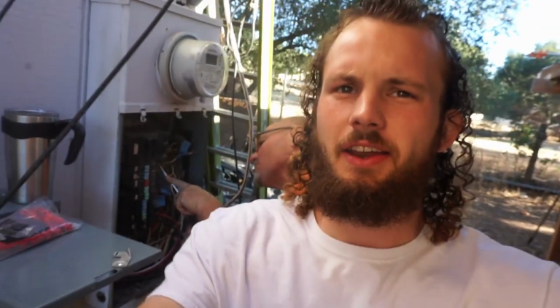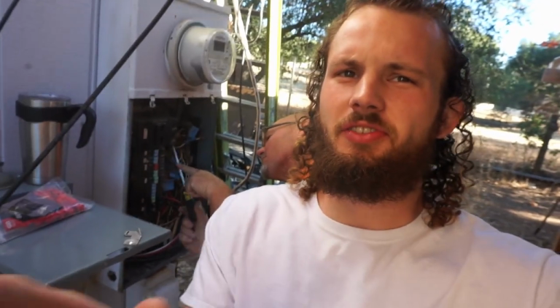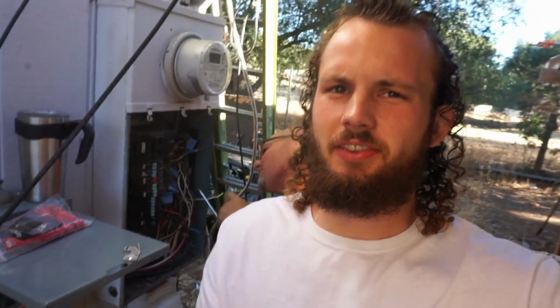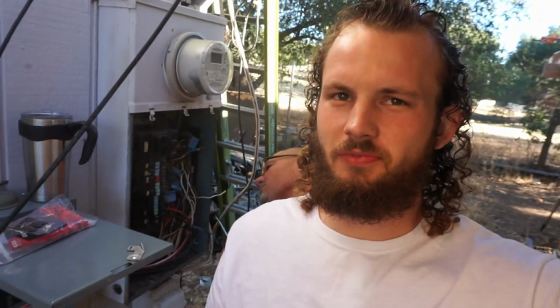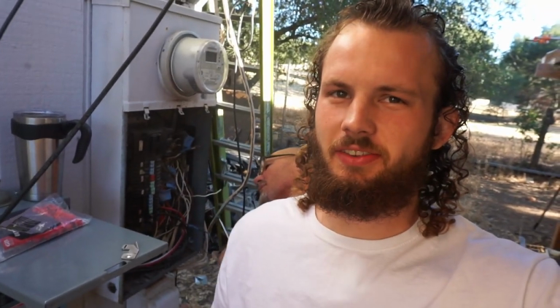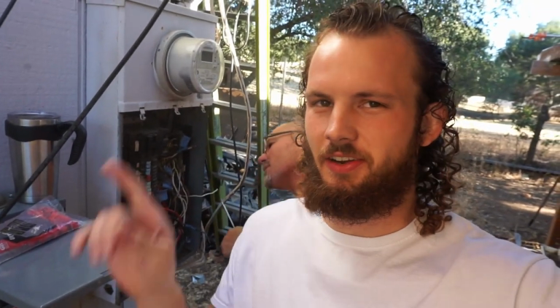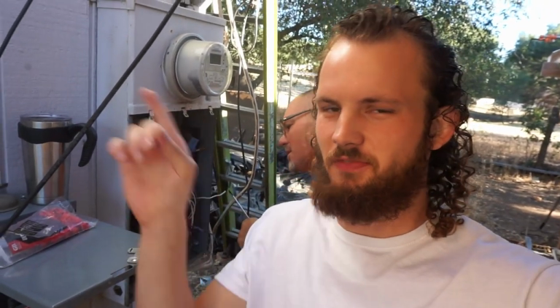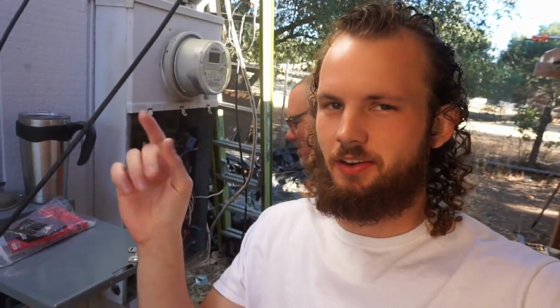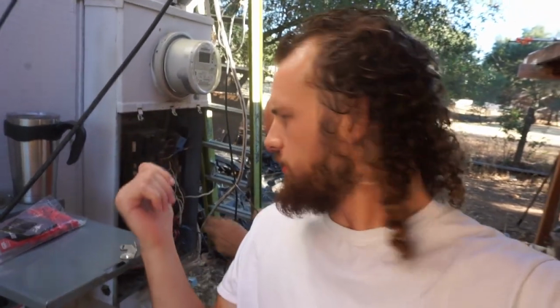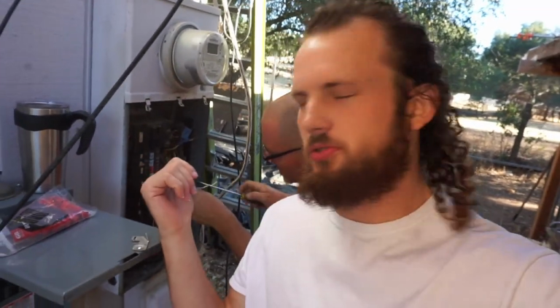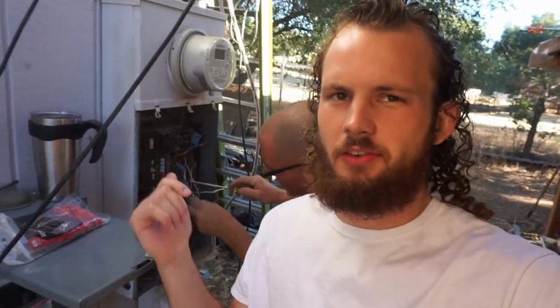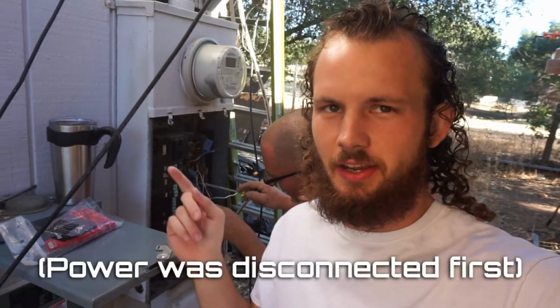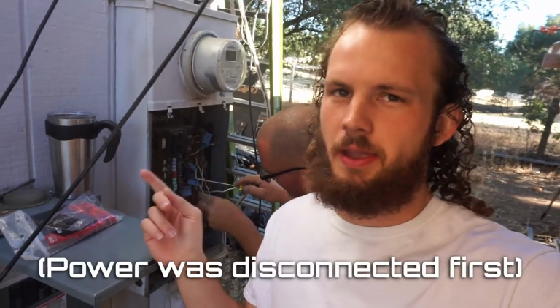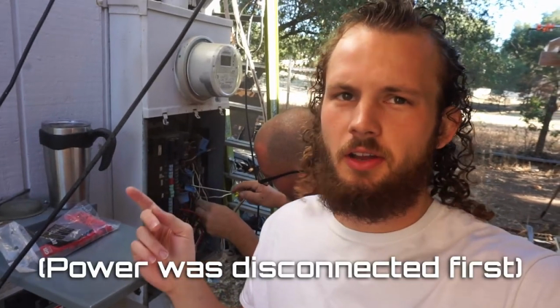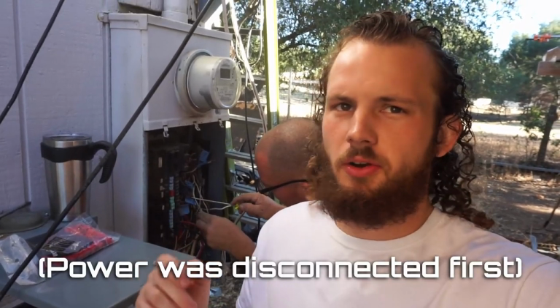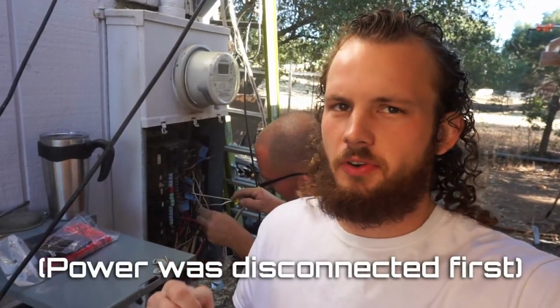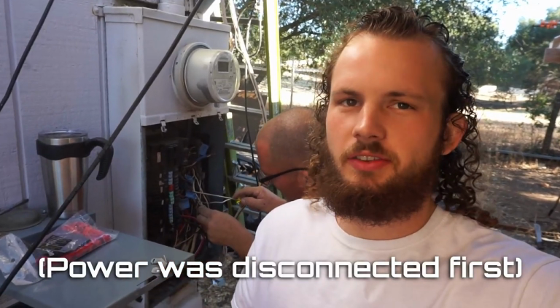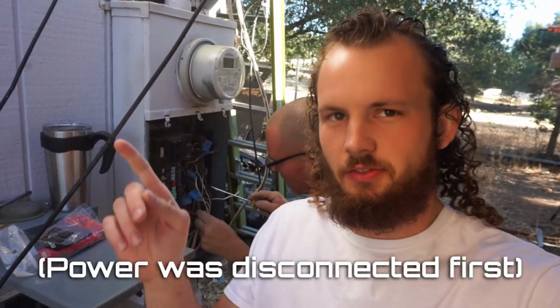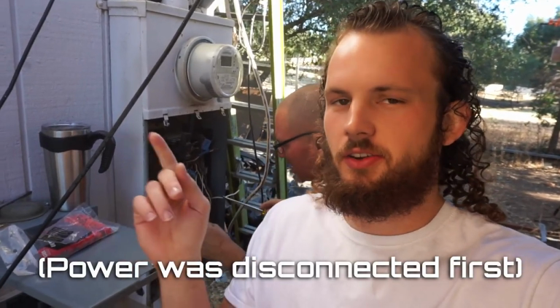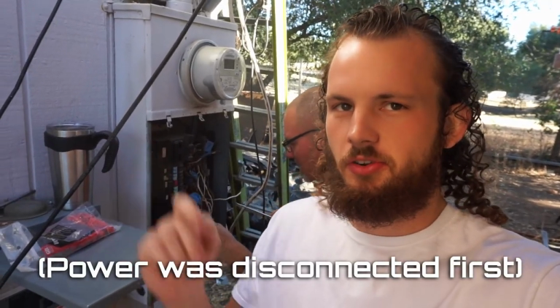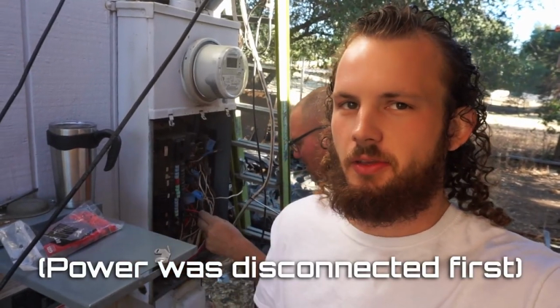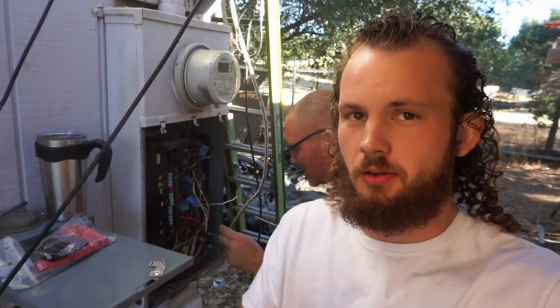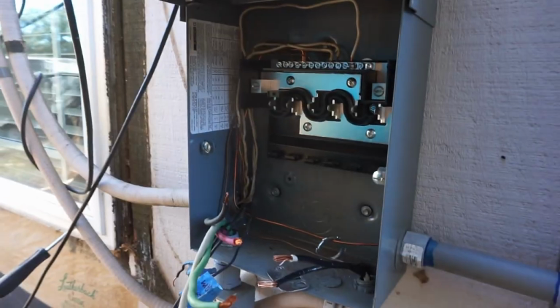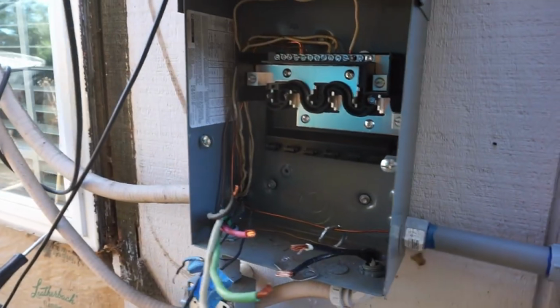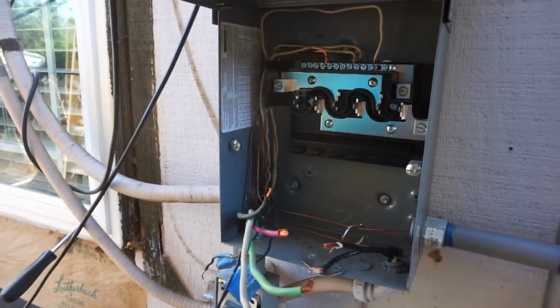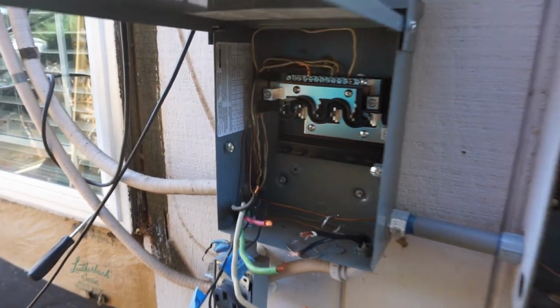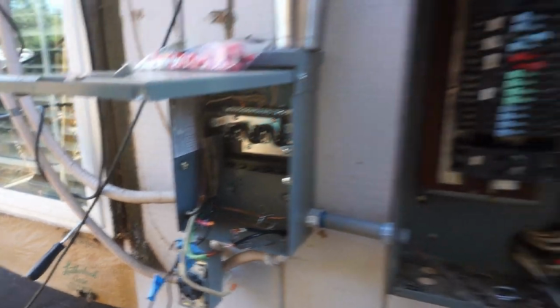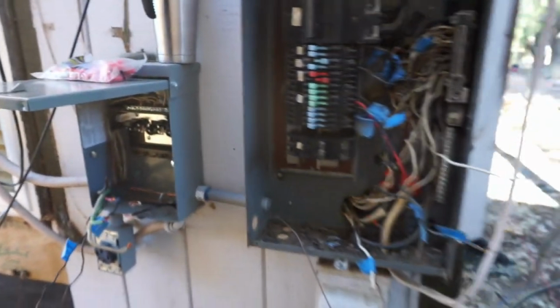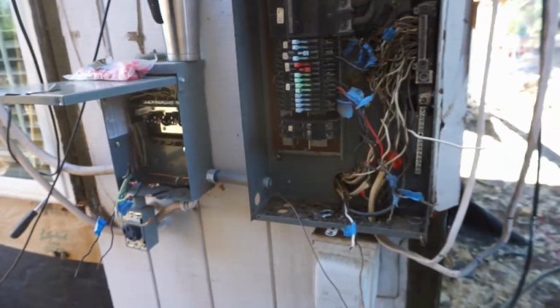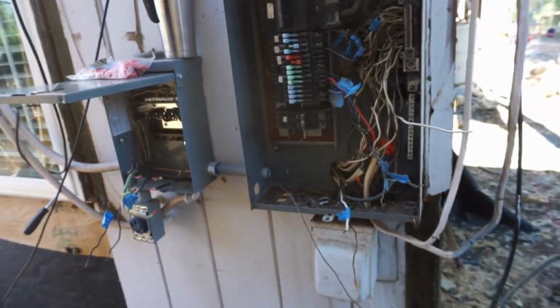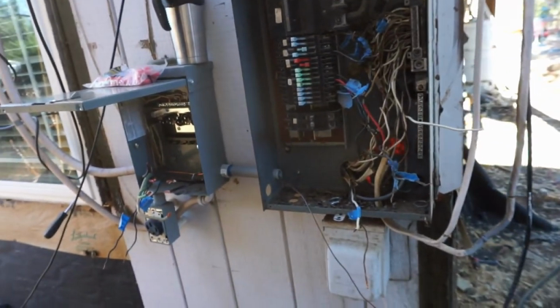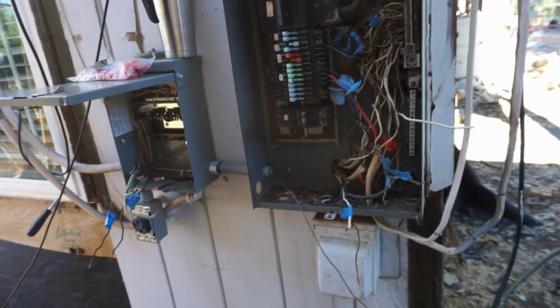I know you see us freely sticking our fingers and screwdrivers in the panel — don't freely stick your finger and screwdriver in the panel. The sub panel is unhooked.